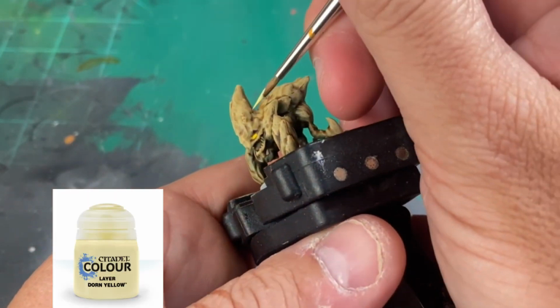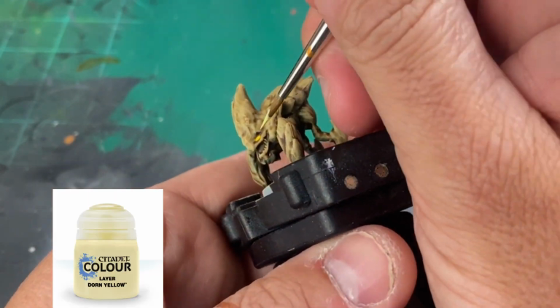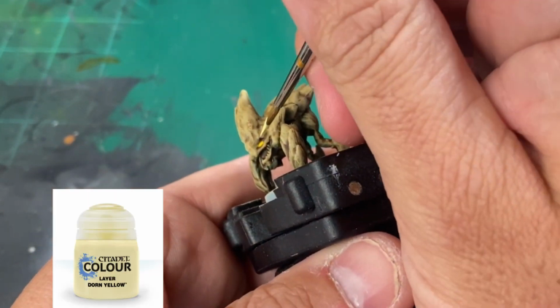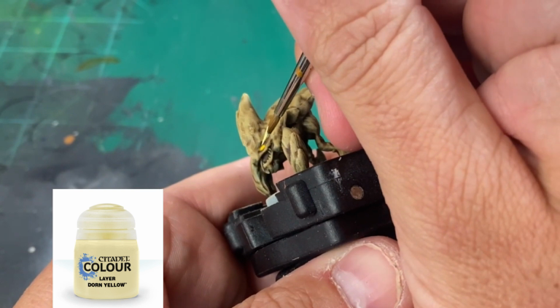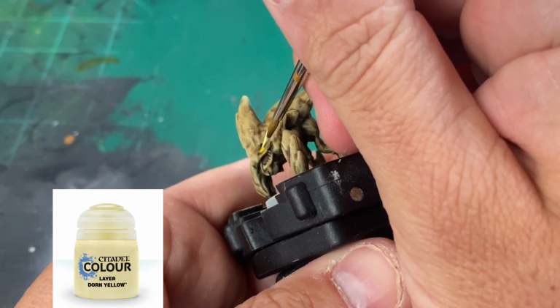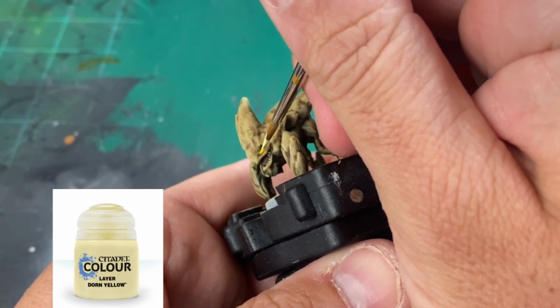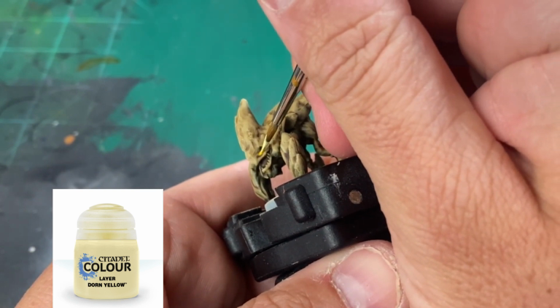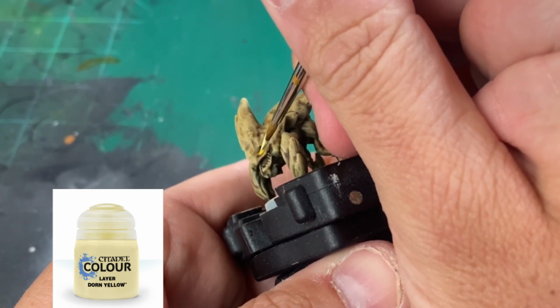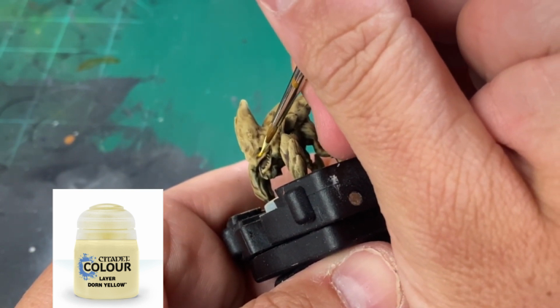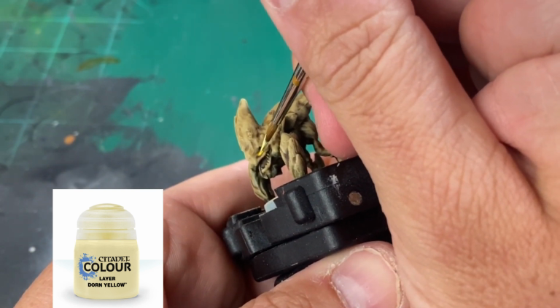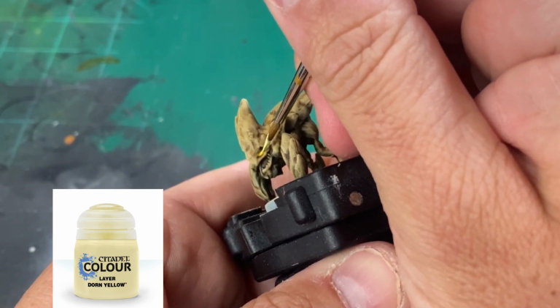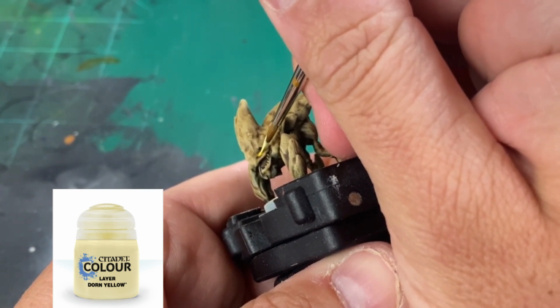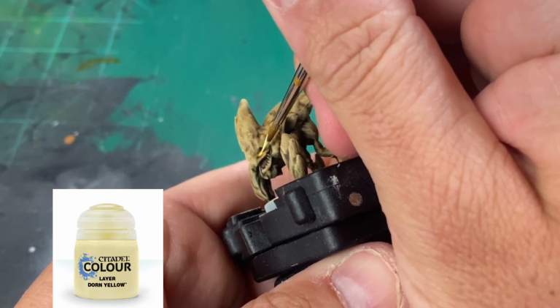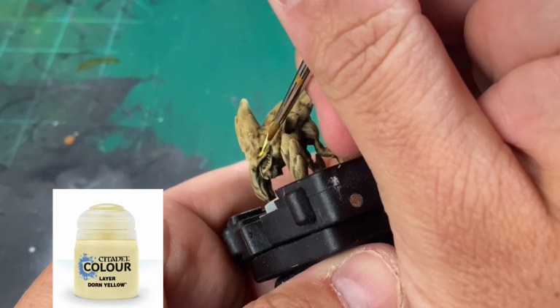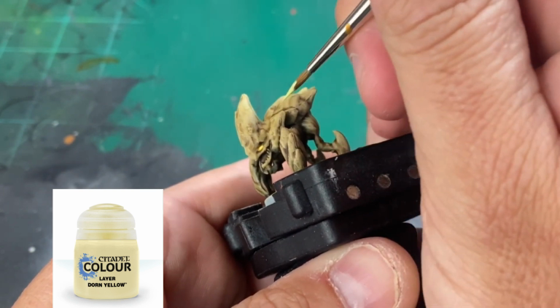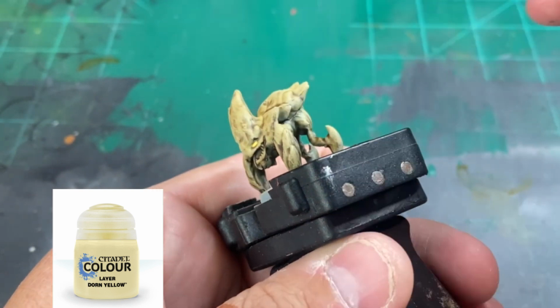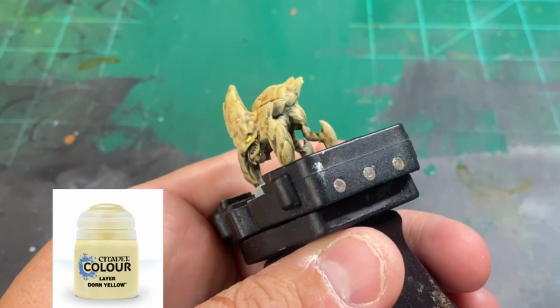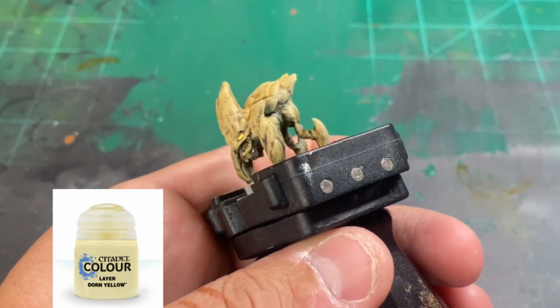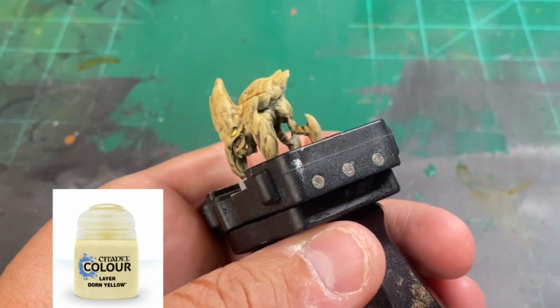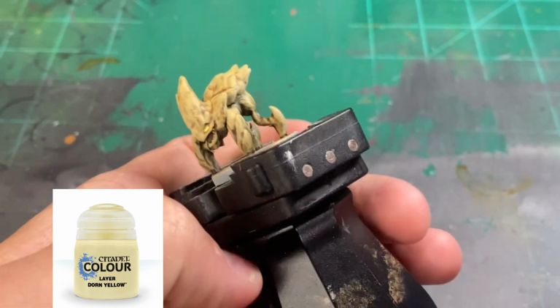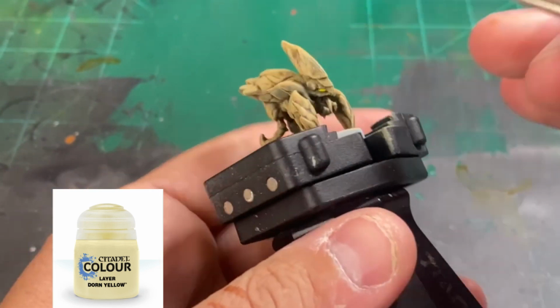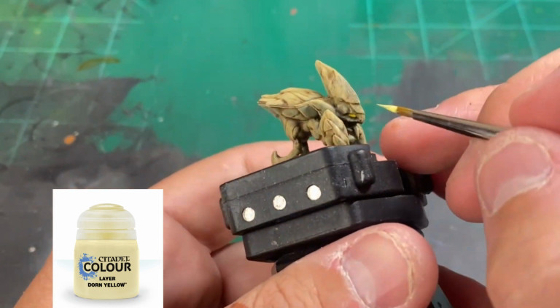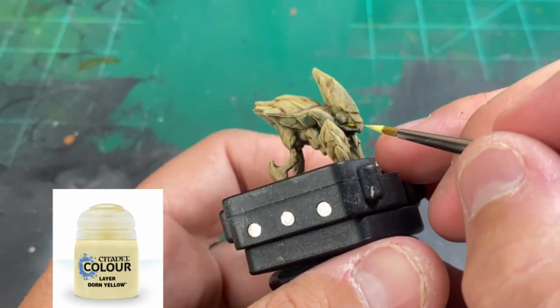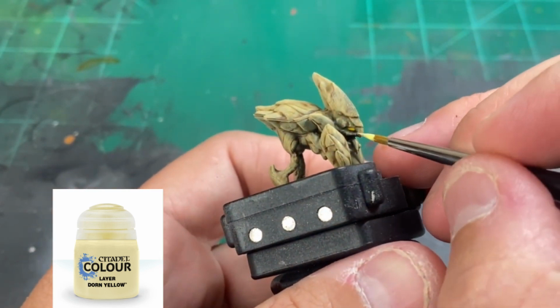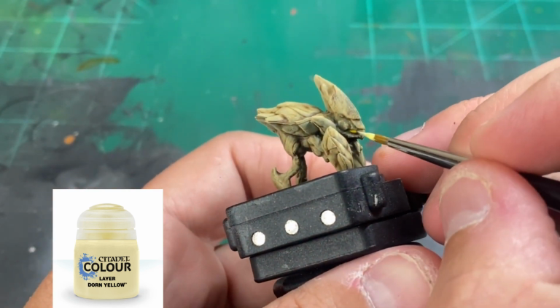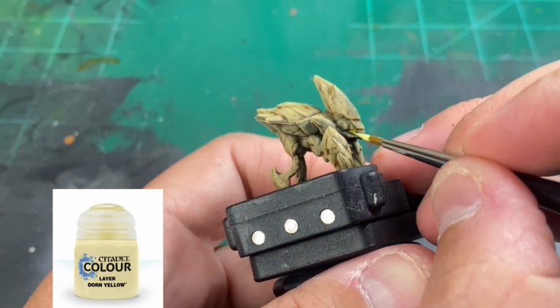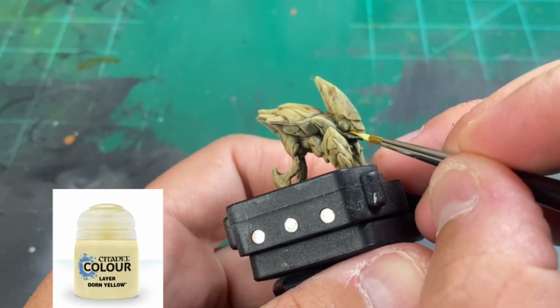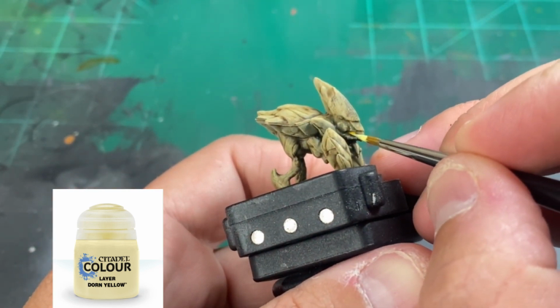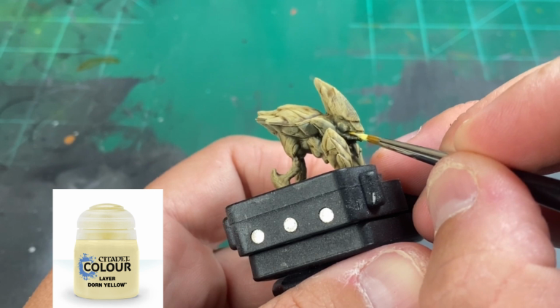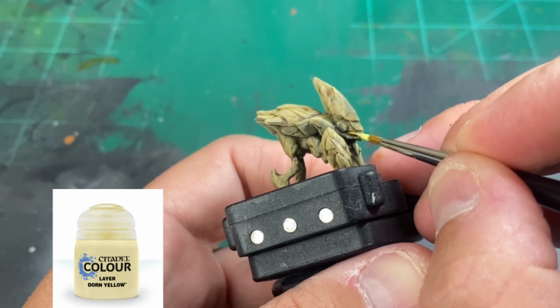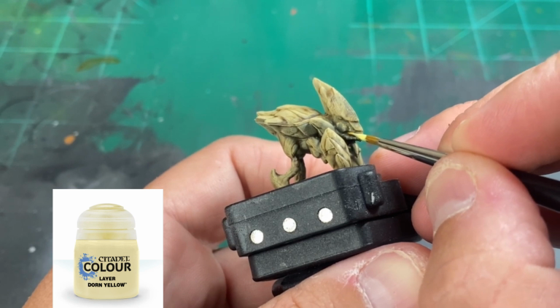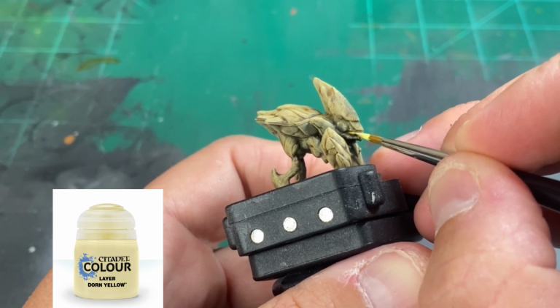To final highlight our eye, we're going to put just a little dab of Dorn Yellow, which is just a white-yellow. If you don't have this color, just mix a little bit of white in with your Flash Gitz Yellow and it'll make that nice pale yellow-white color.